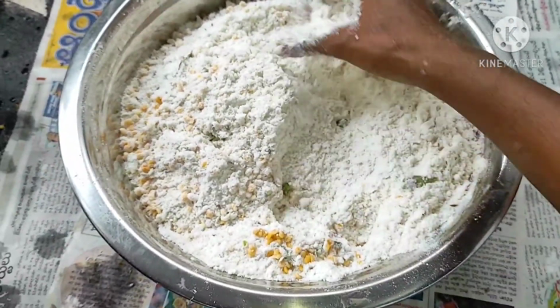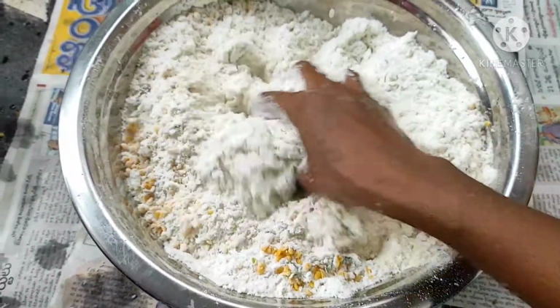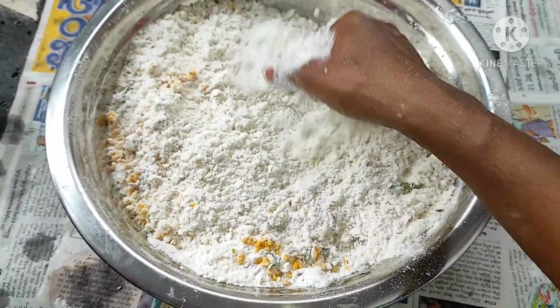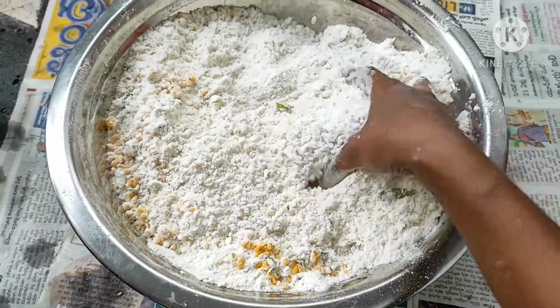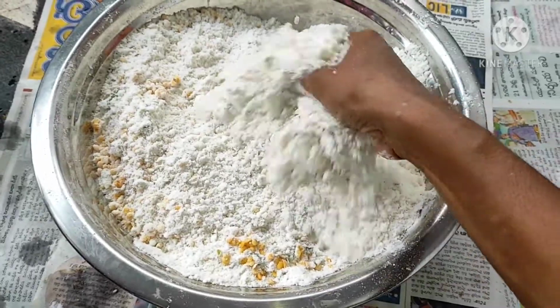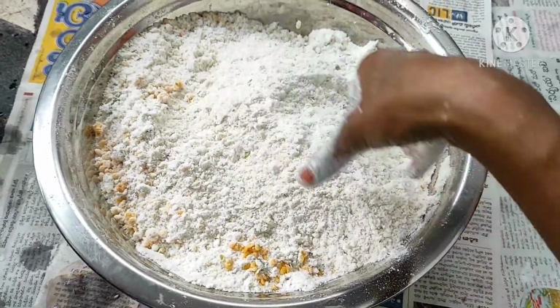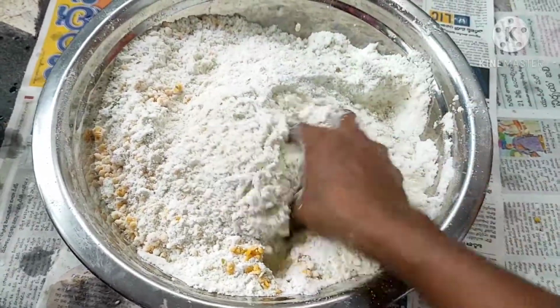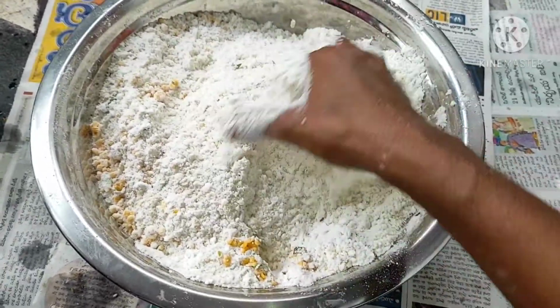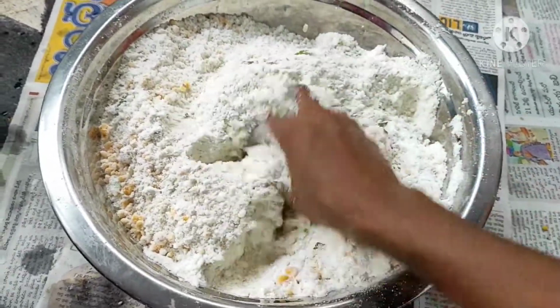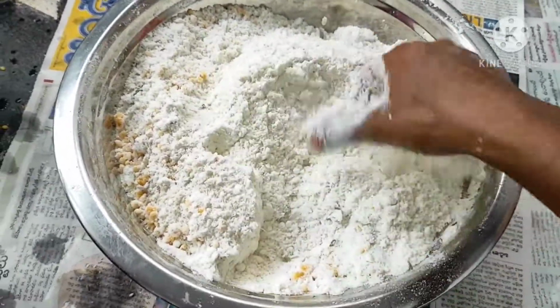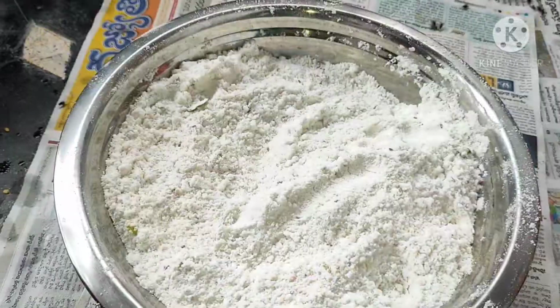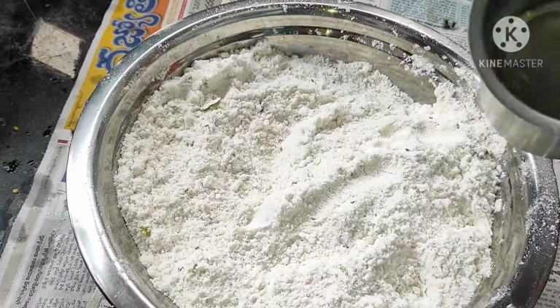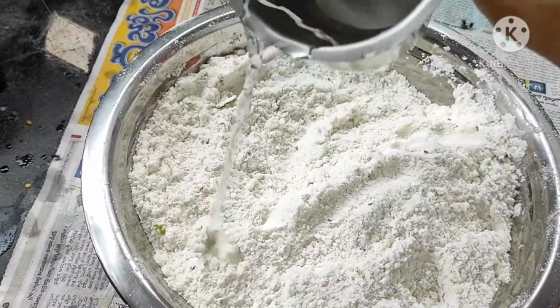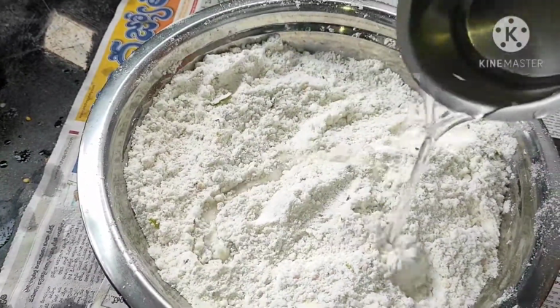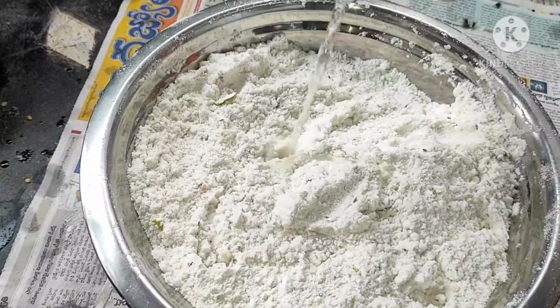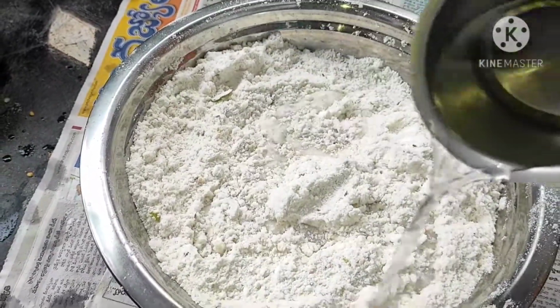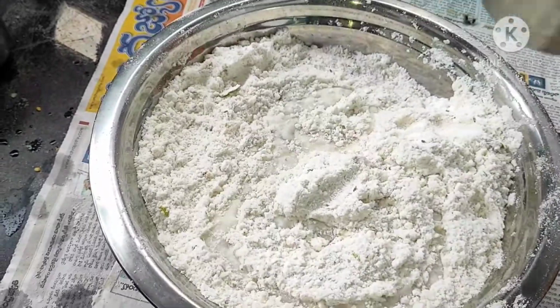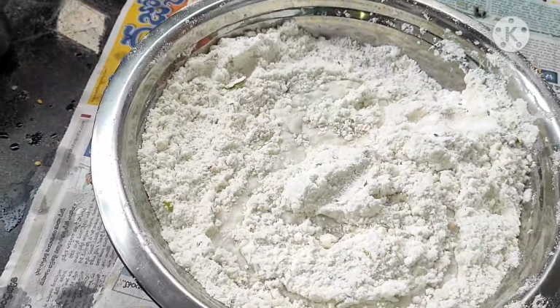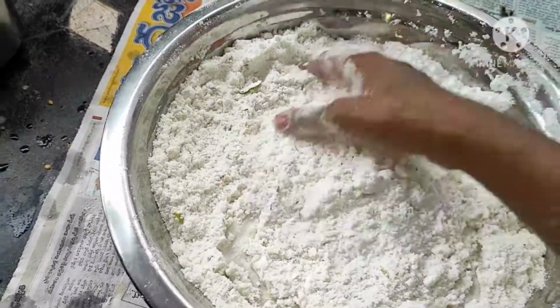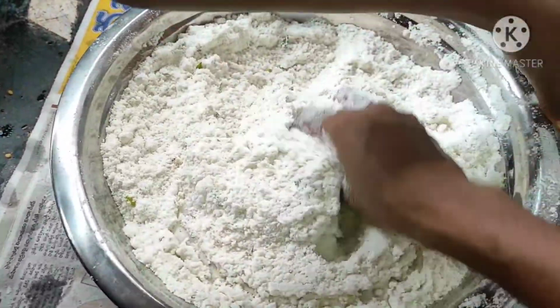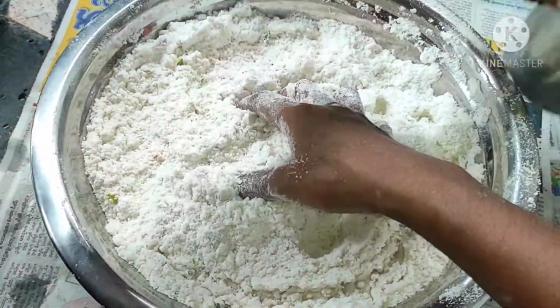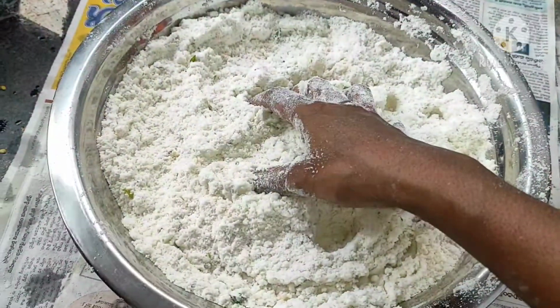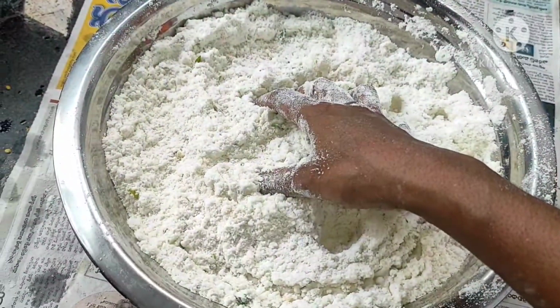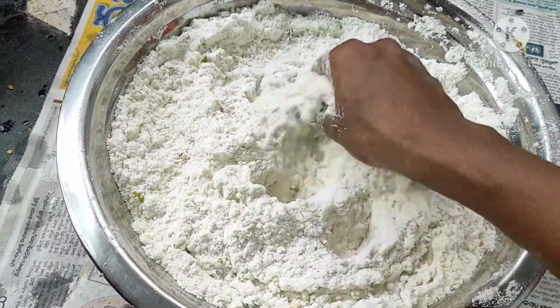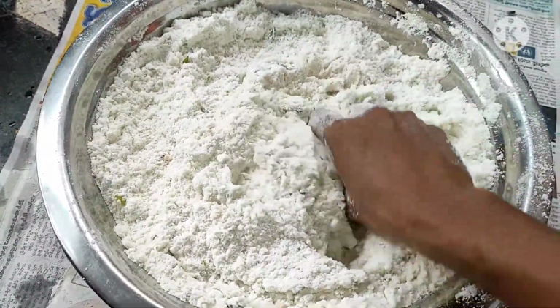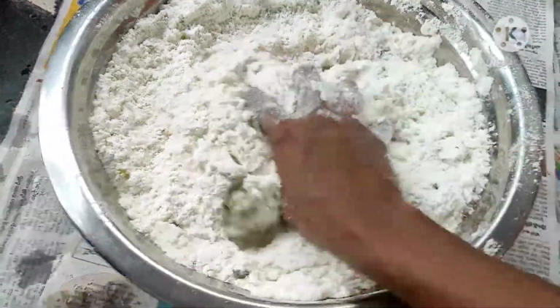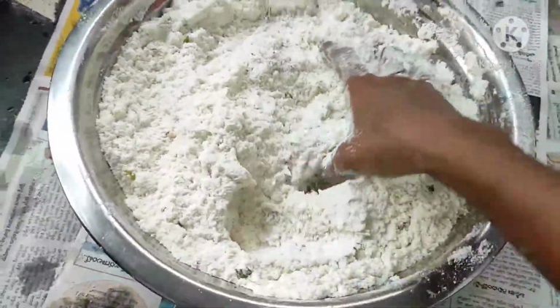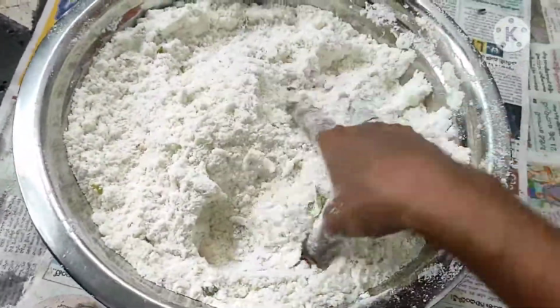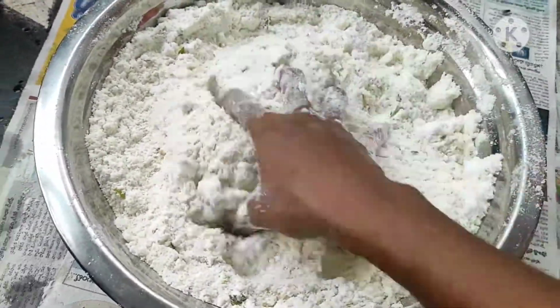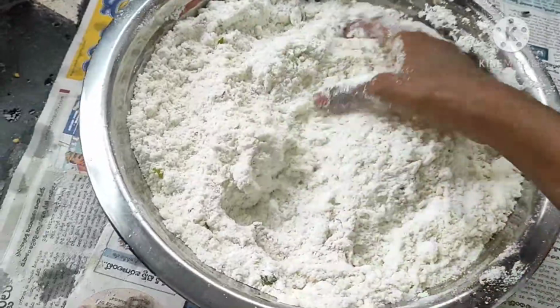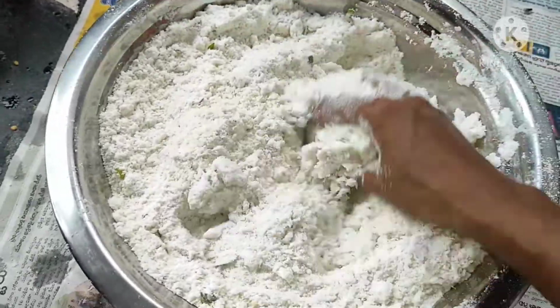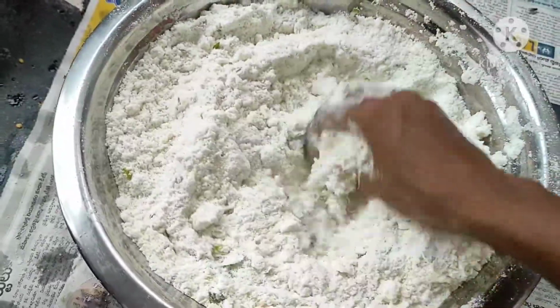Let's put a little bit of water and use hot water. Now let's make a little bit of cheese.